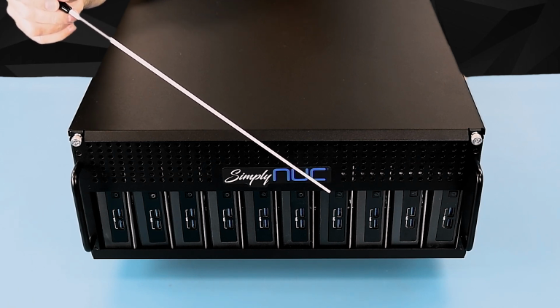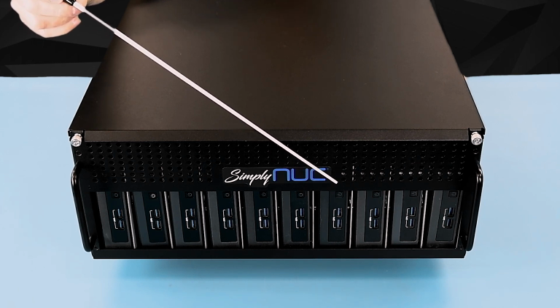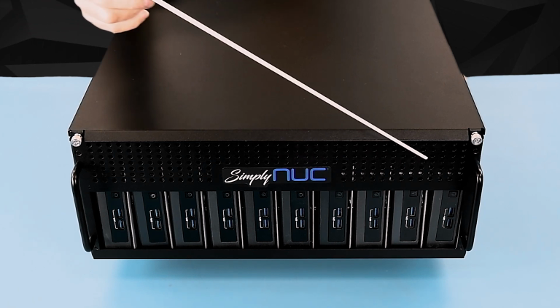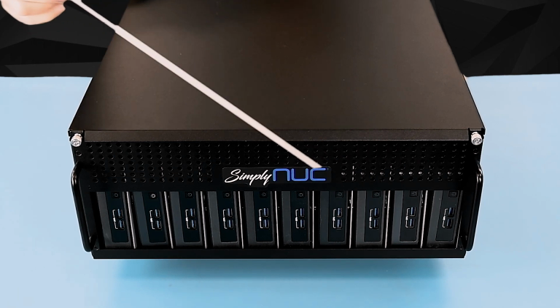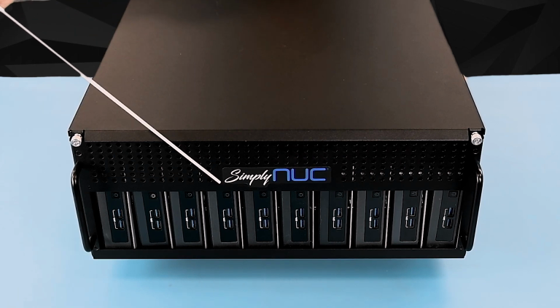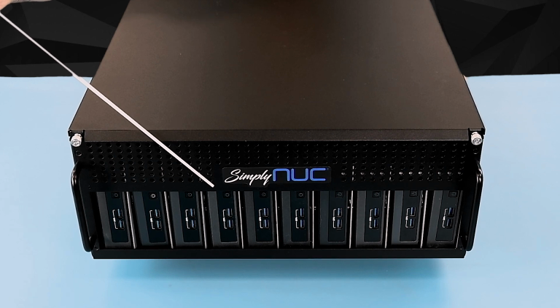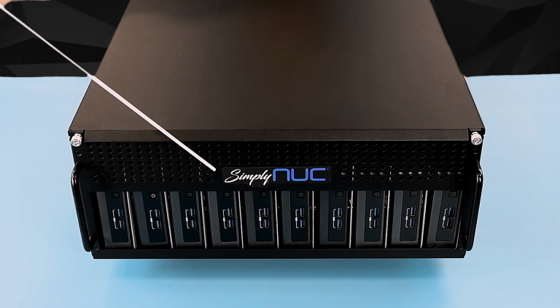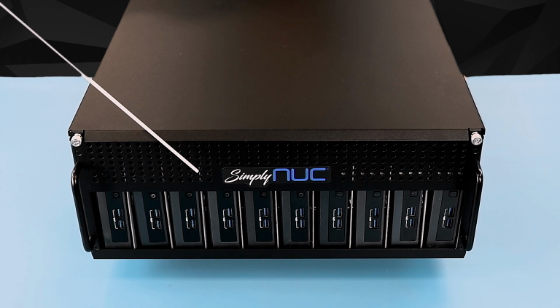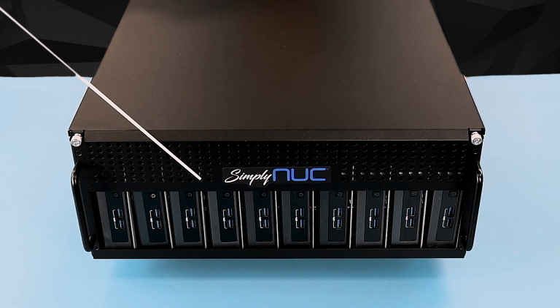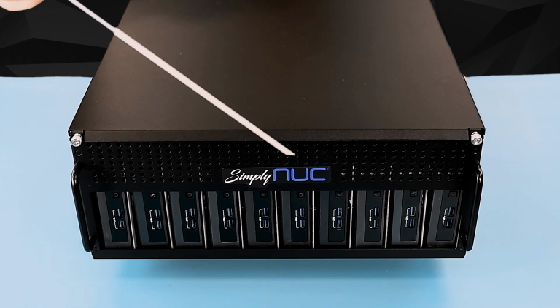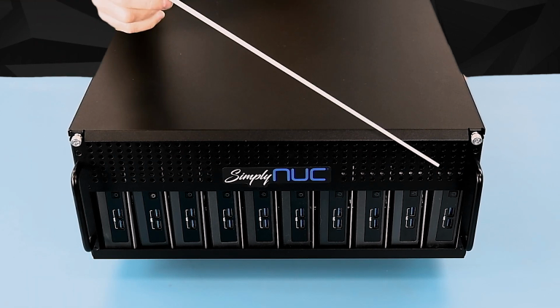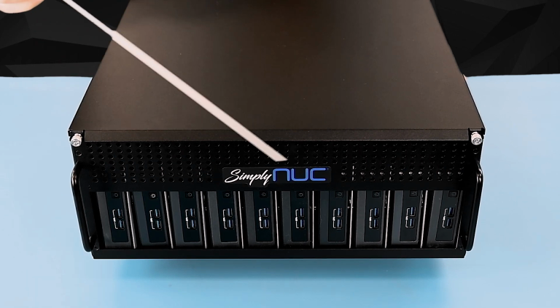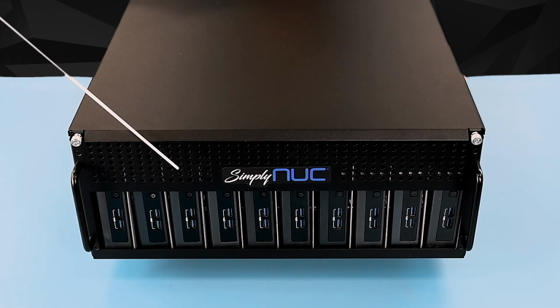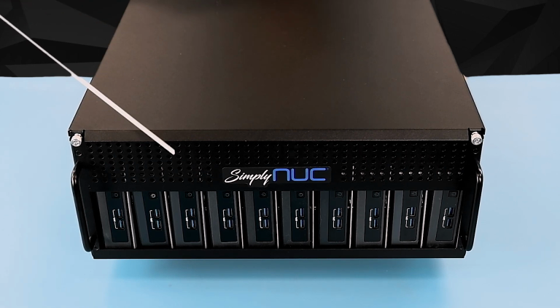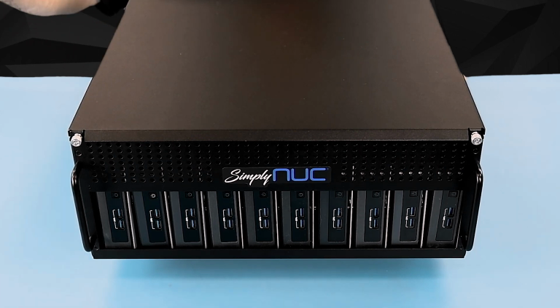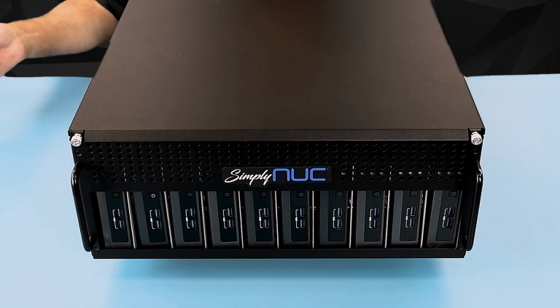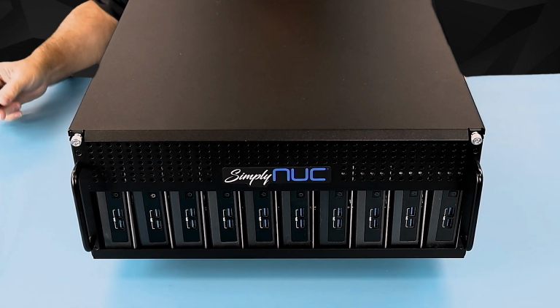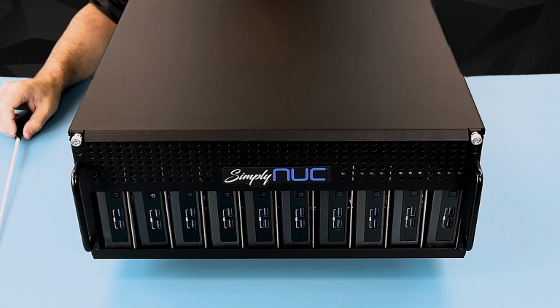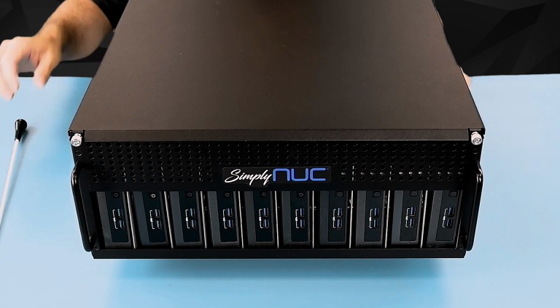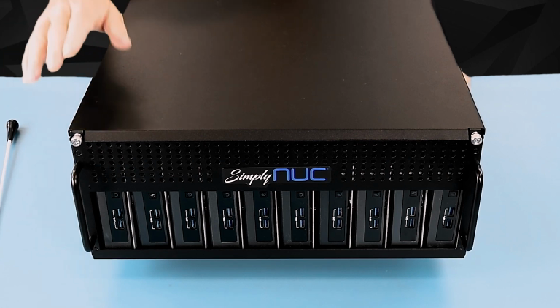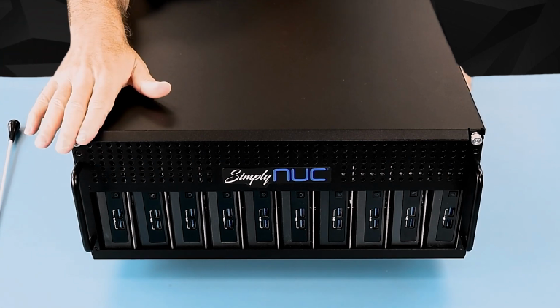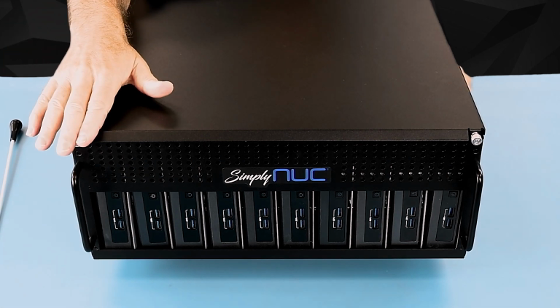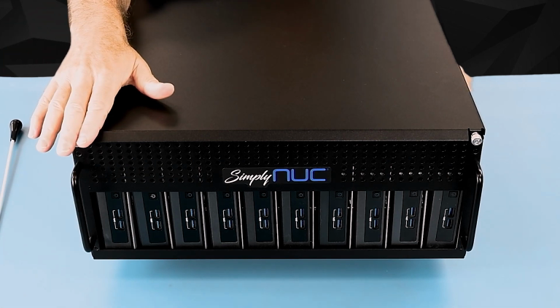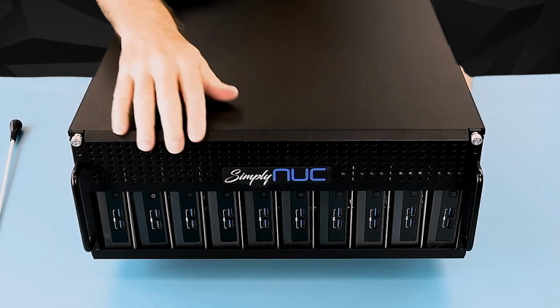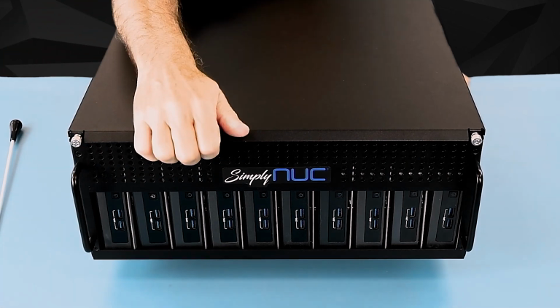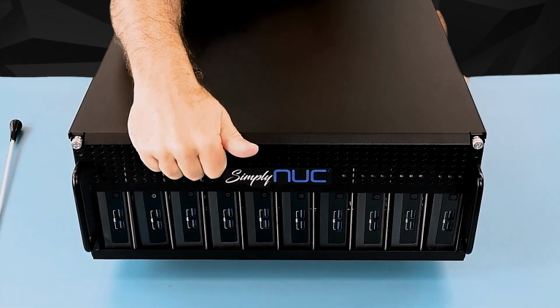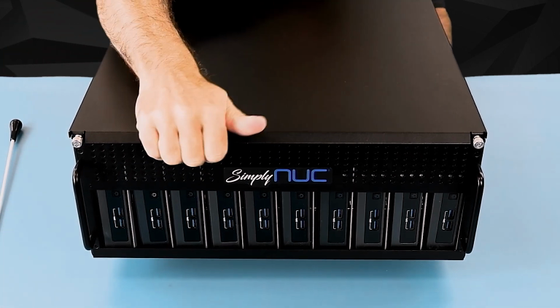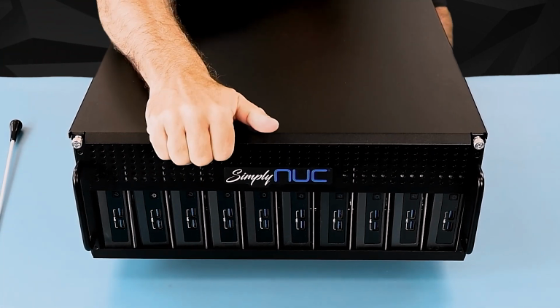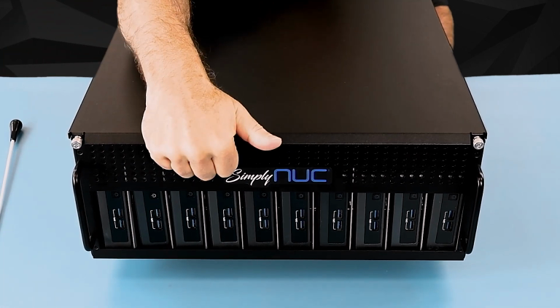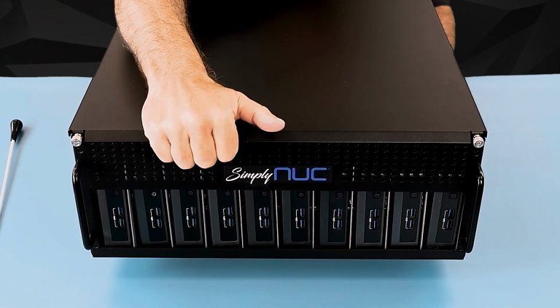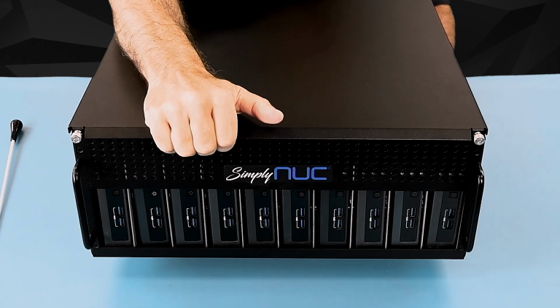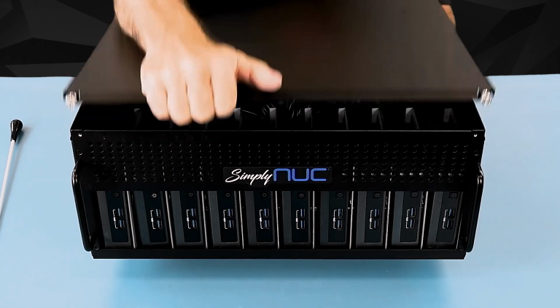You can fit as many as will fit in here. With the K chassis, you can see that we have 10 units. Removing the top is as simple as loosening the screws, pulling it forward, and lifting it up.